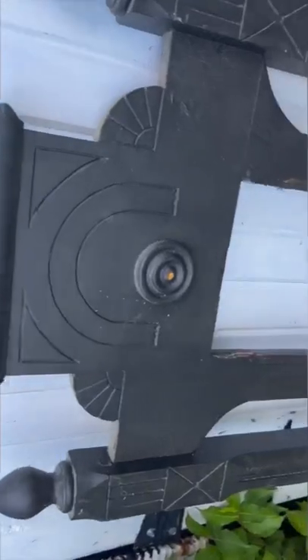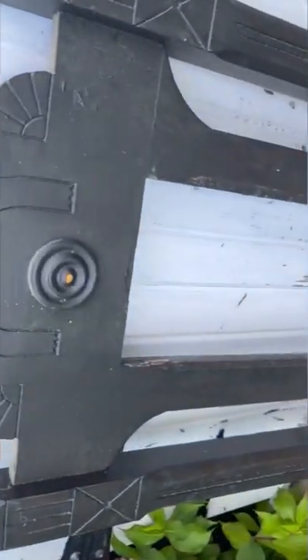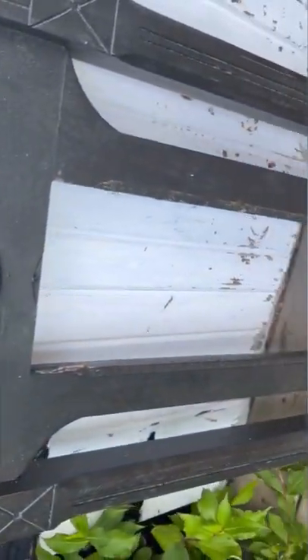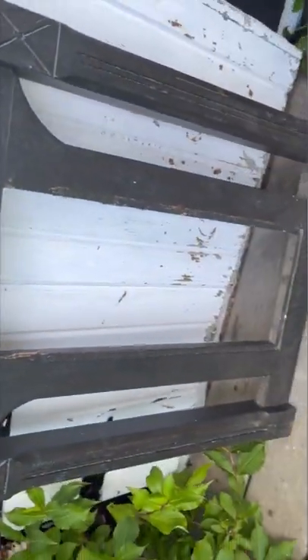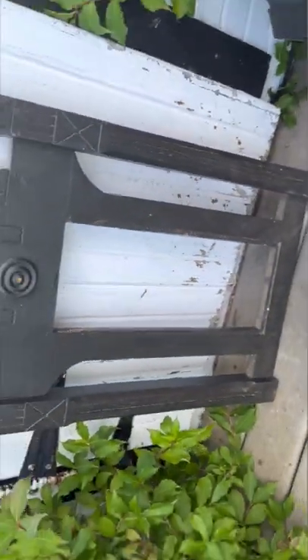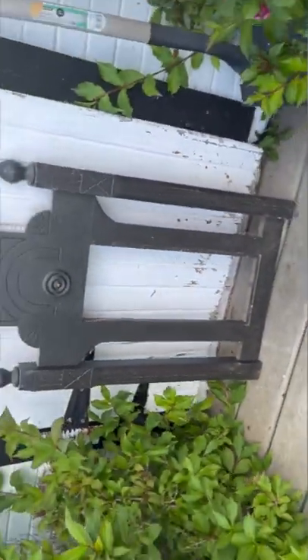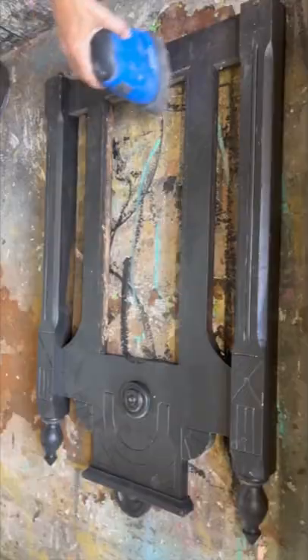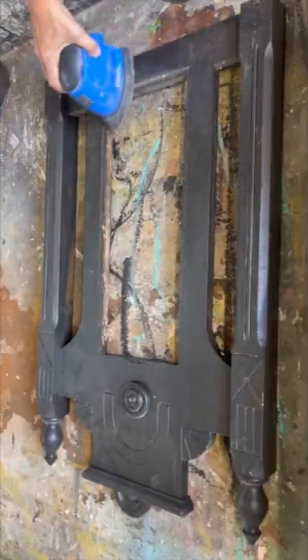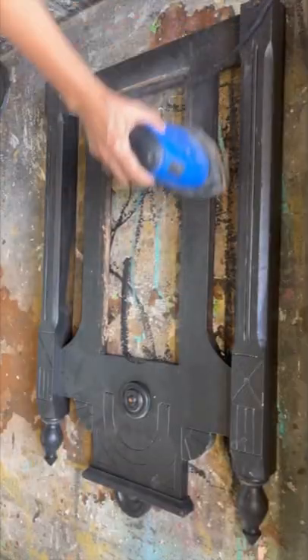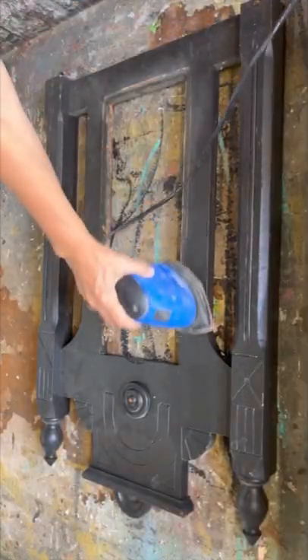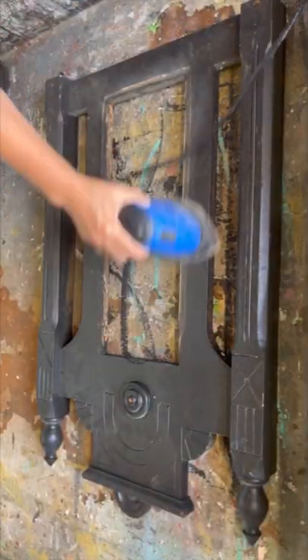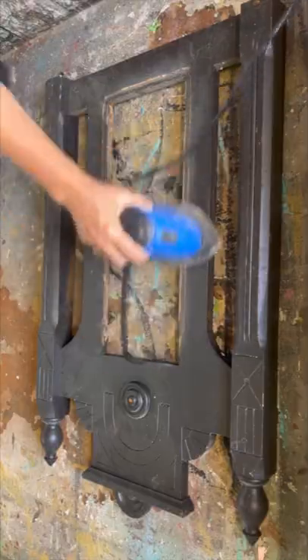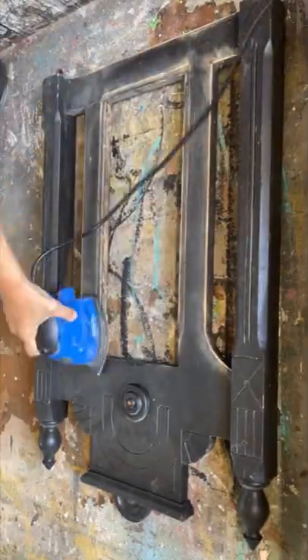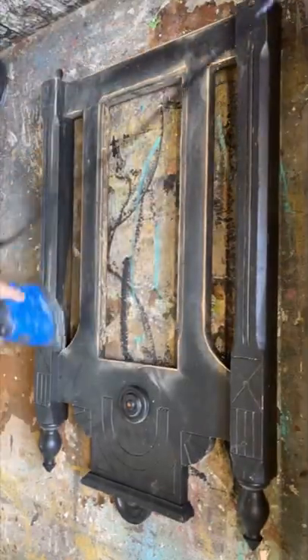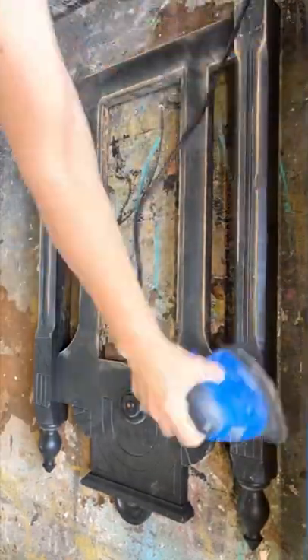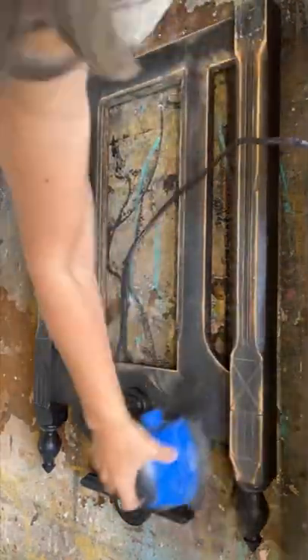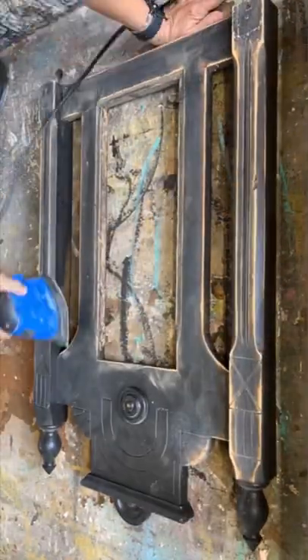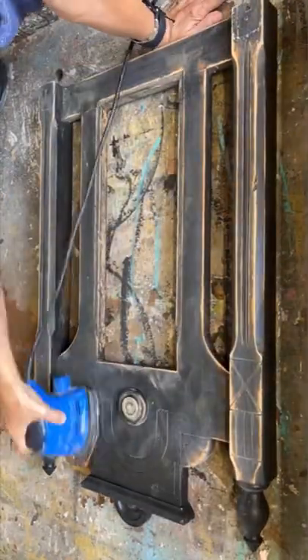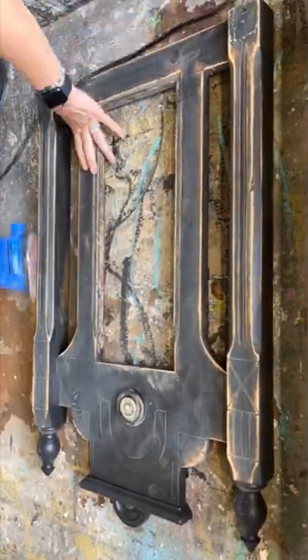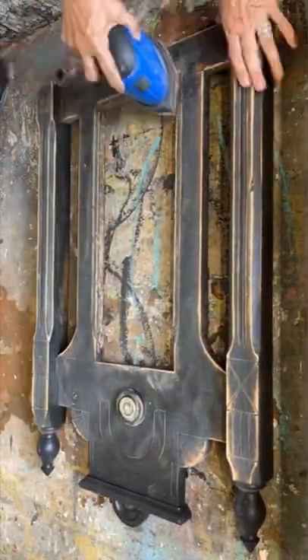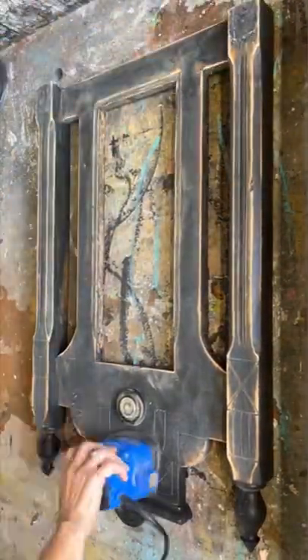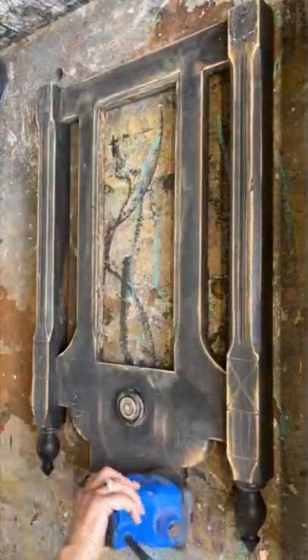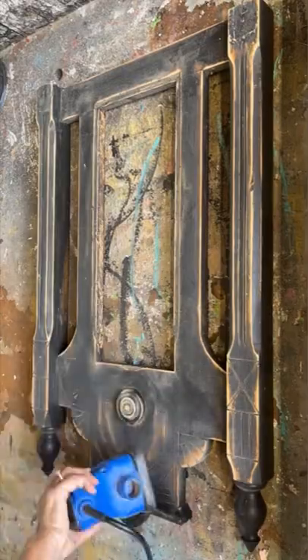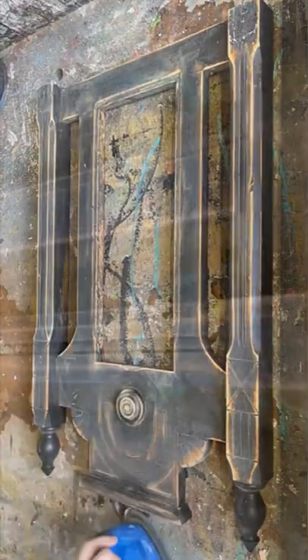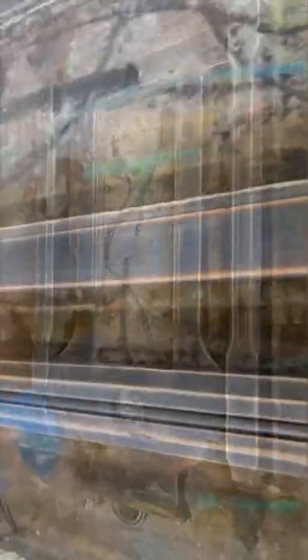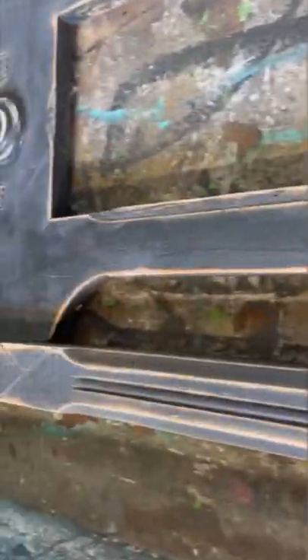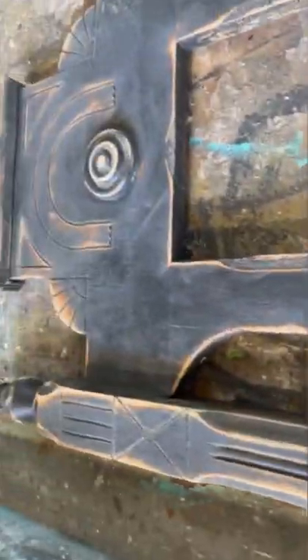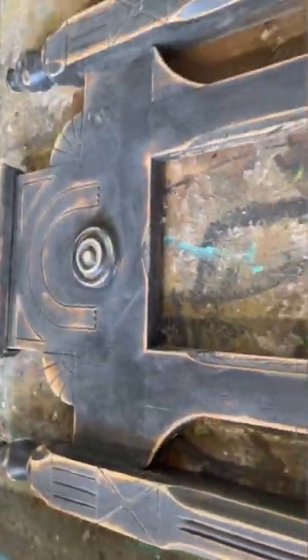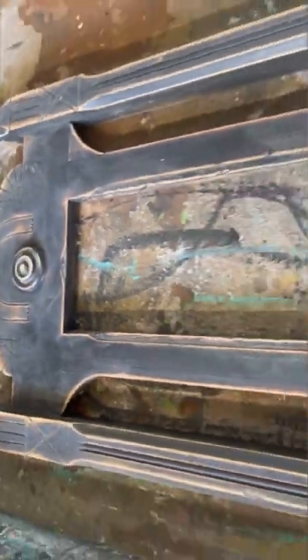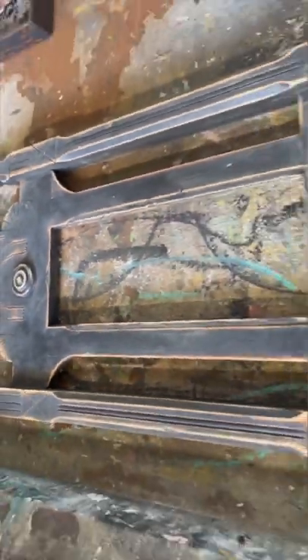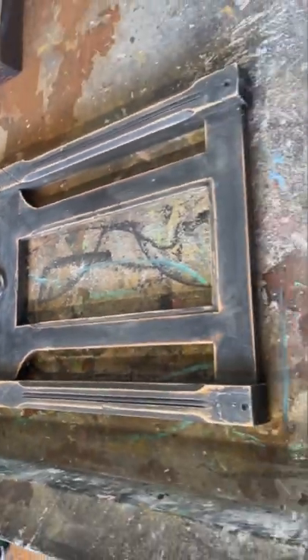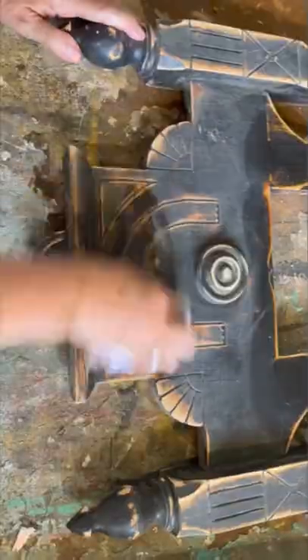I found a piece of an old broken chair in the wood pile at the dump and brought it home. I'm going to turn it into a fantastic wooden sign. It was already painted black and I wanted to leave it that color, so I'm just sanding it down and distressing it.